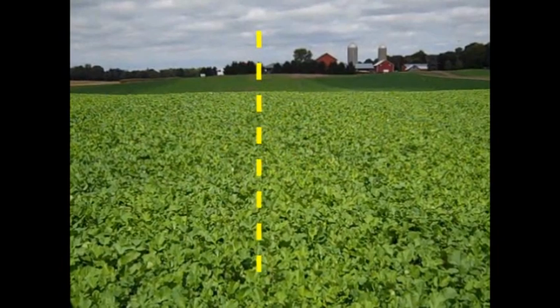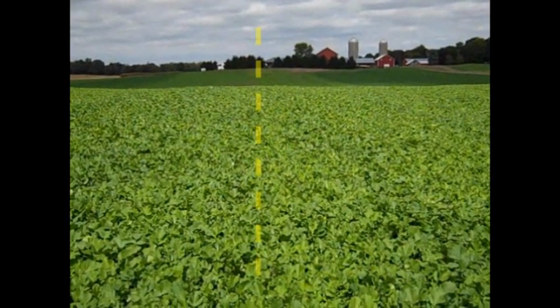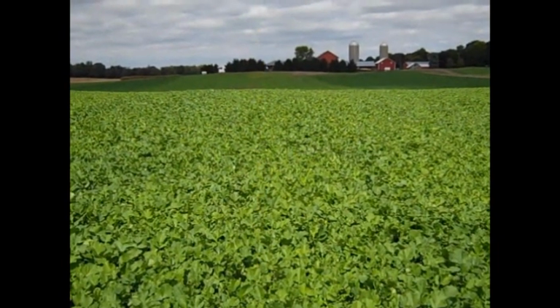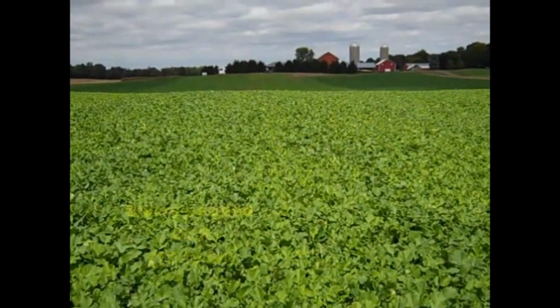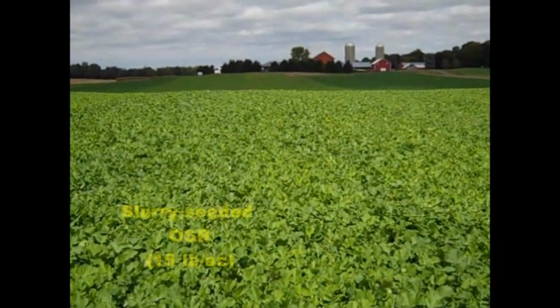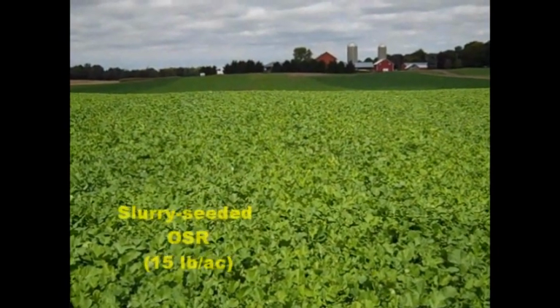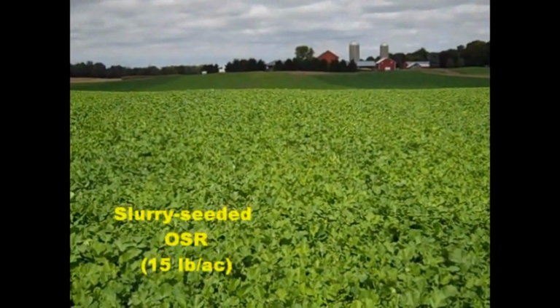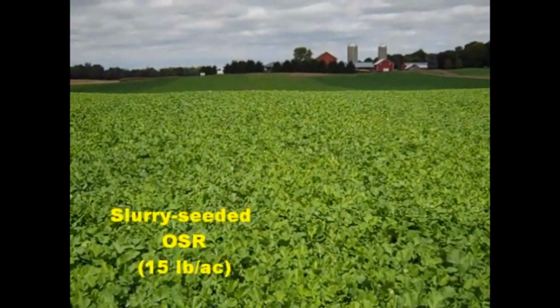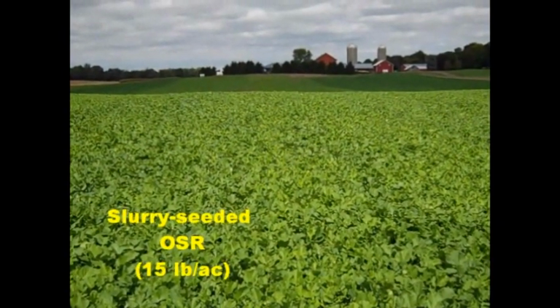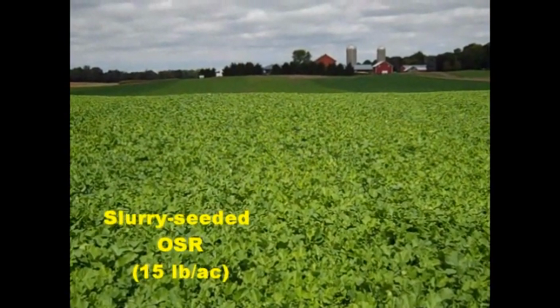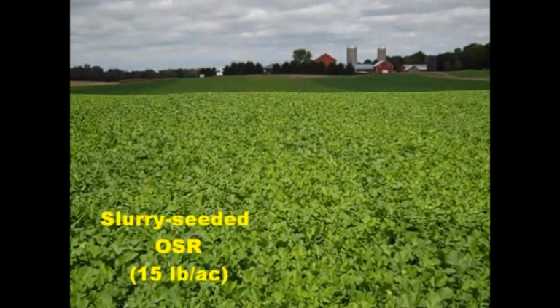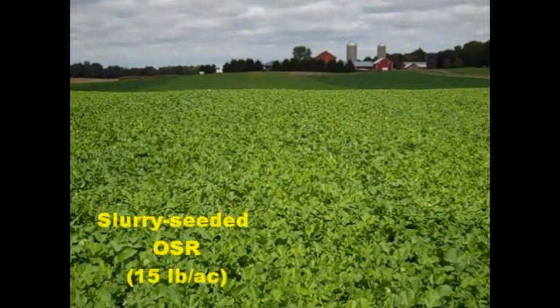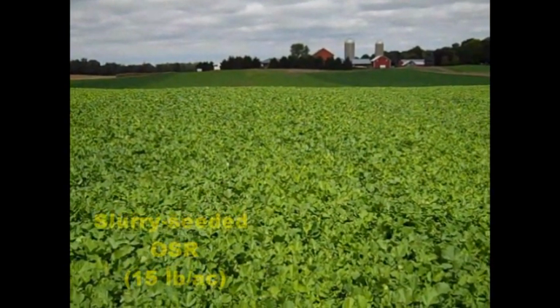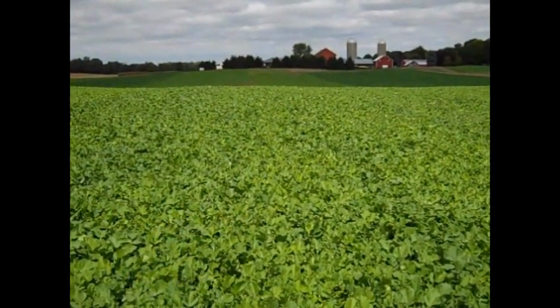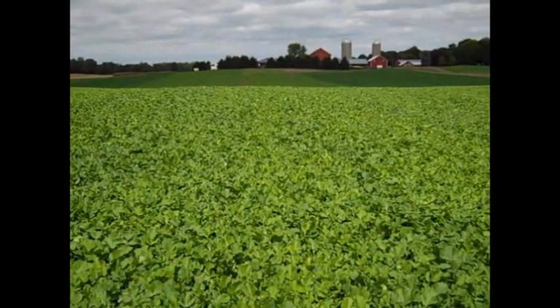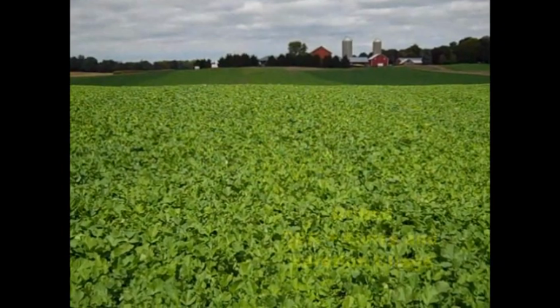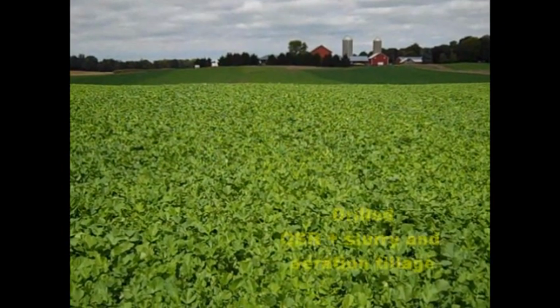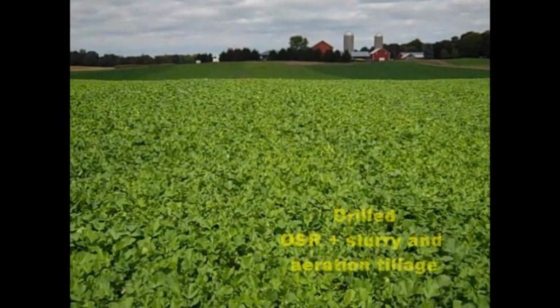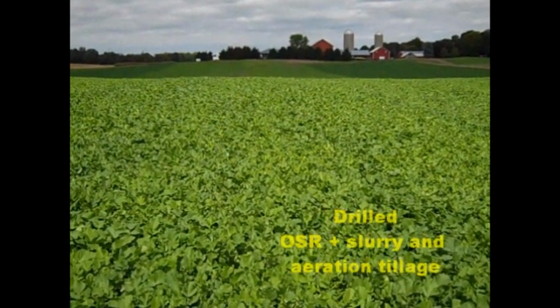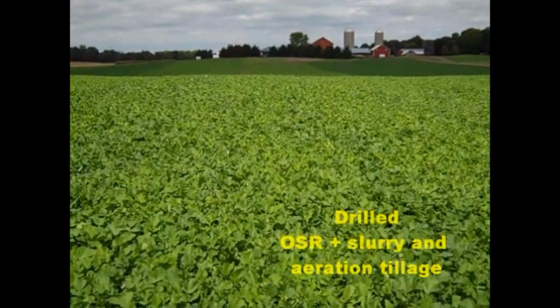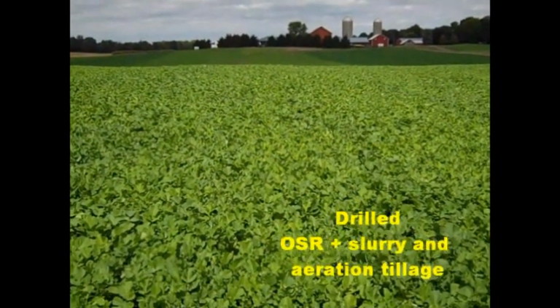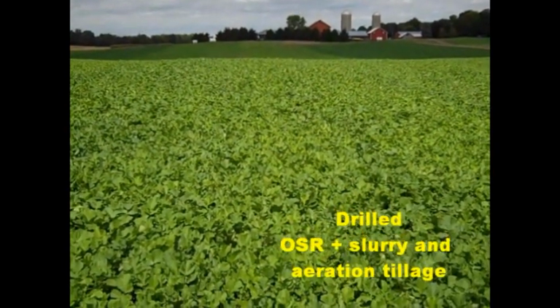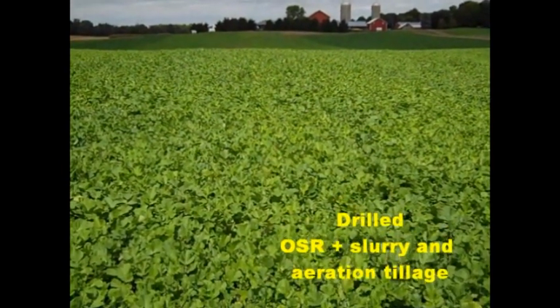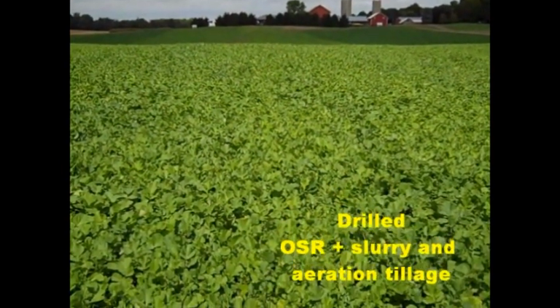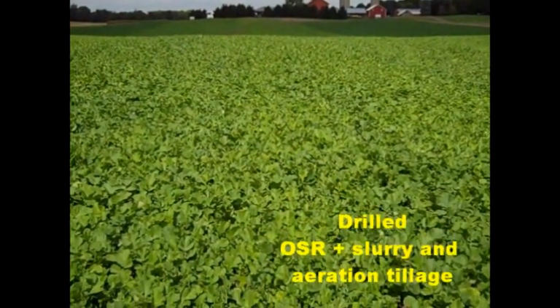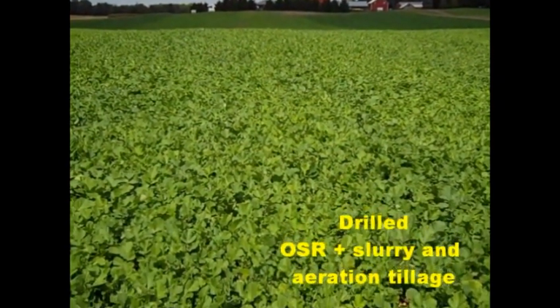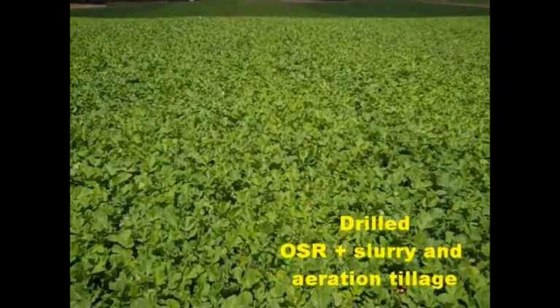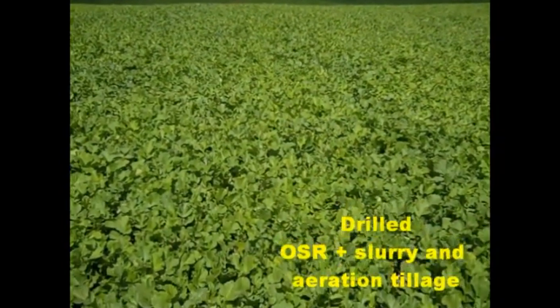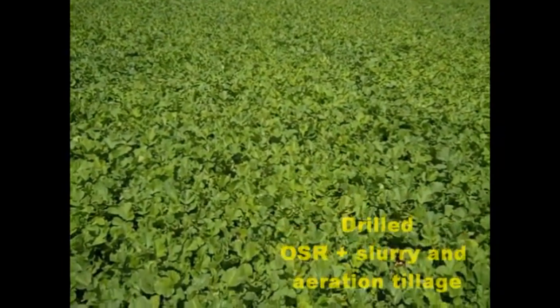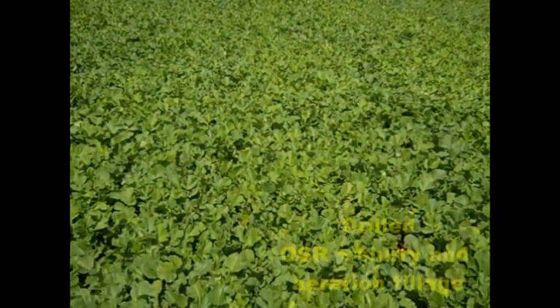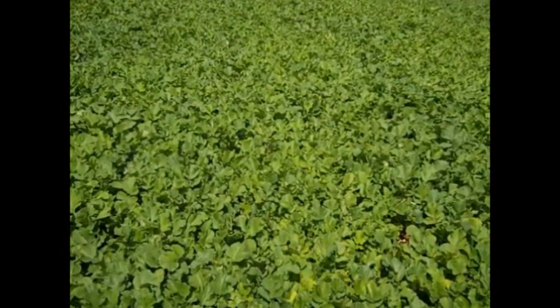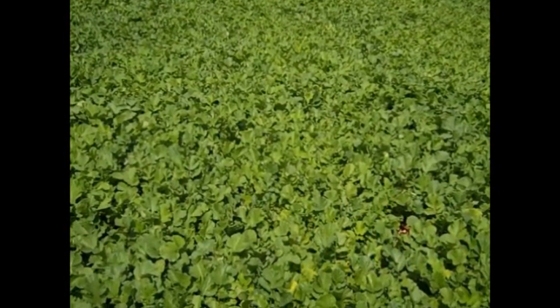This is the border between two plots. On the left is slurry-seeded oilseed radish. On the right is drilled oilseed radish, where swine slurry was applied with aeration tillage on the same day but after drilling.